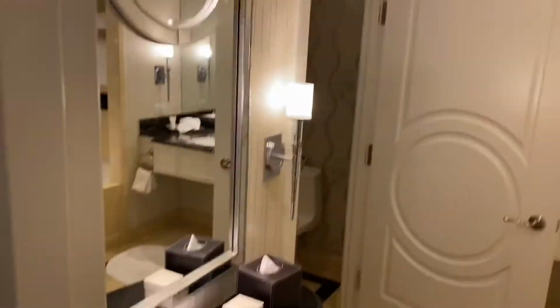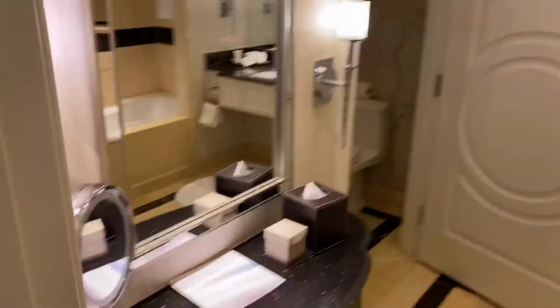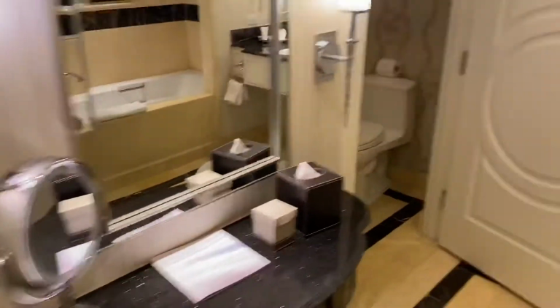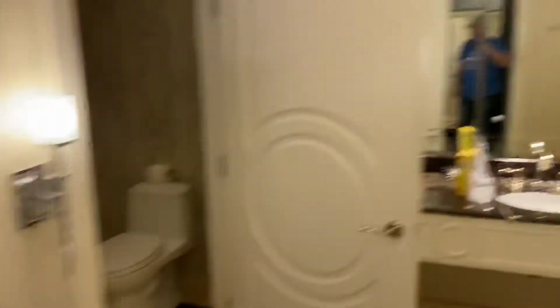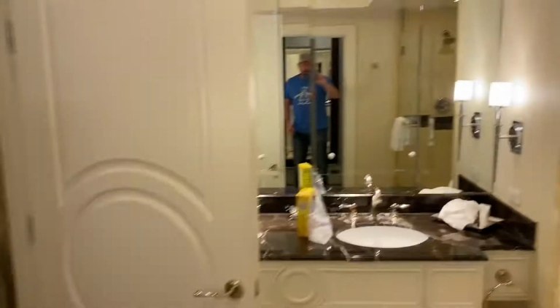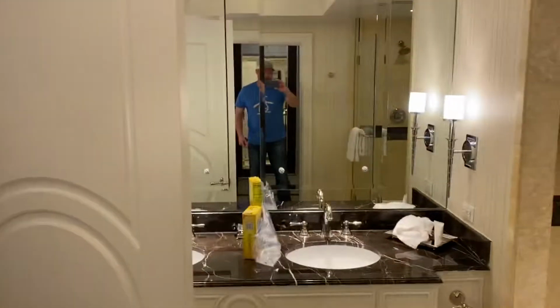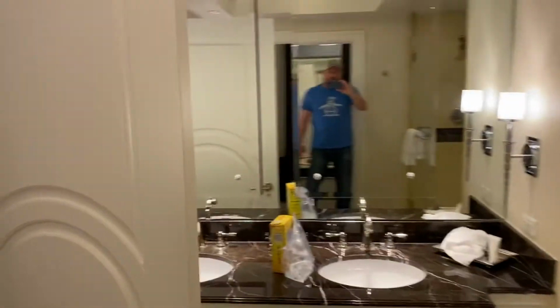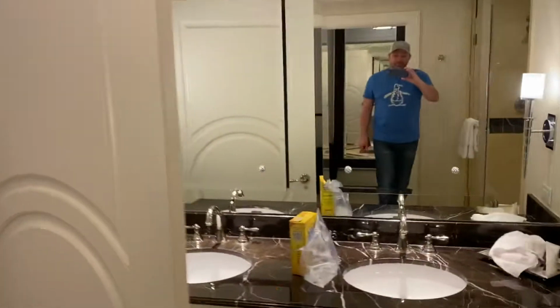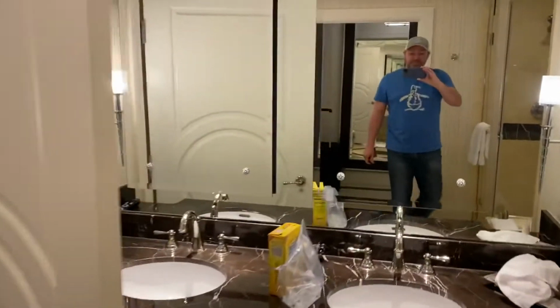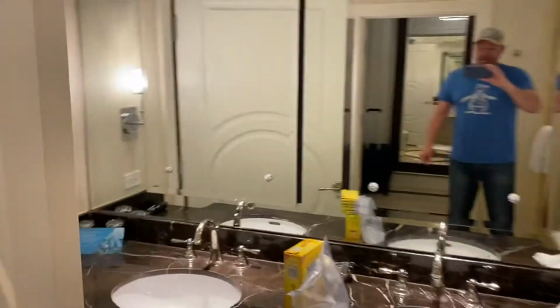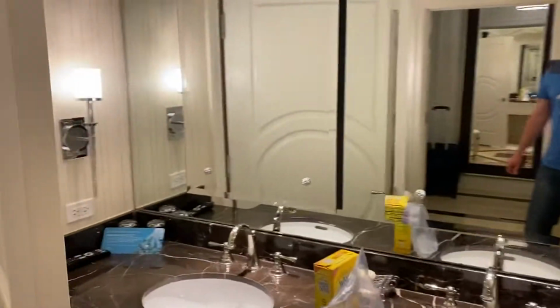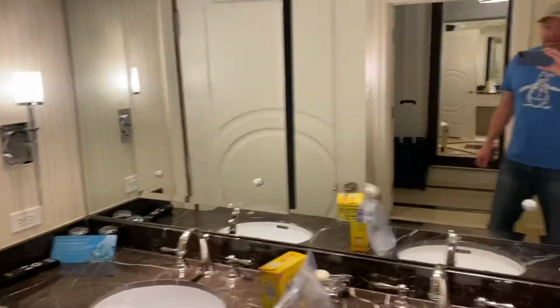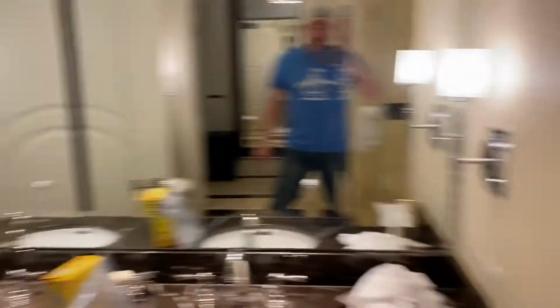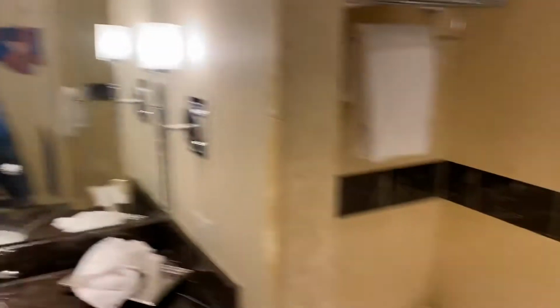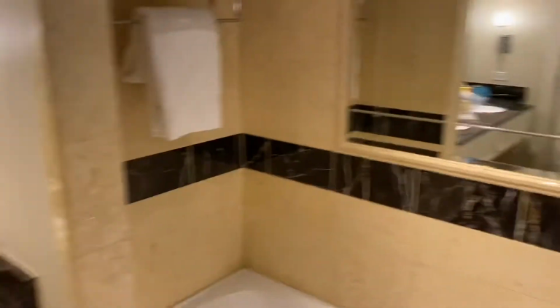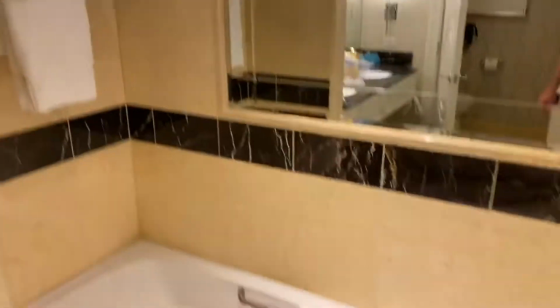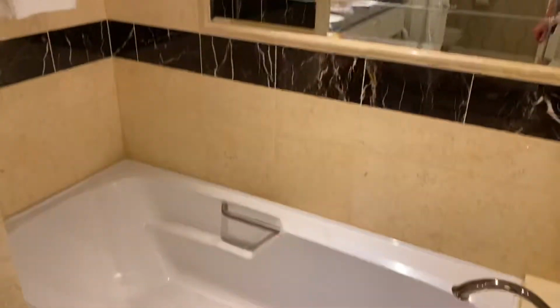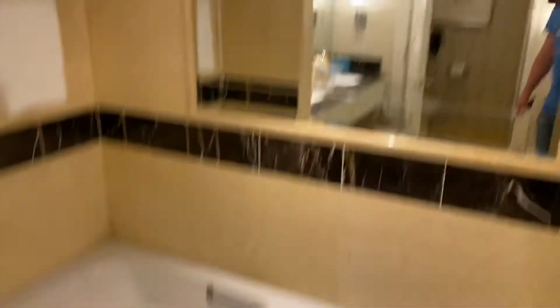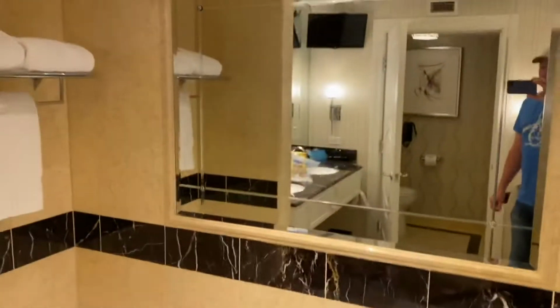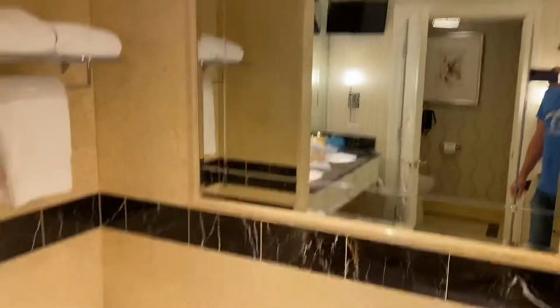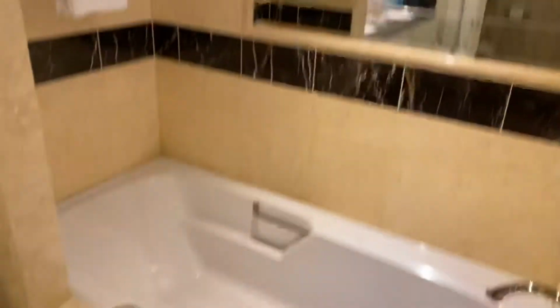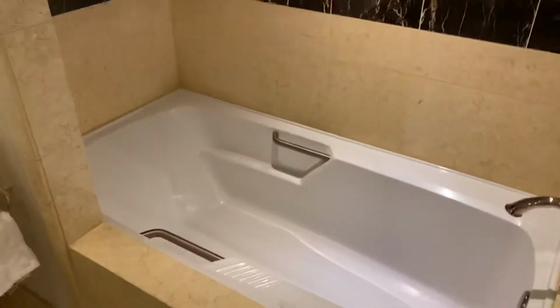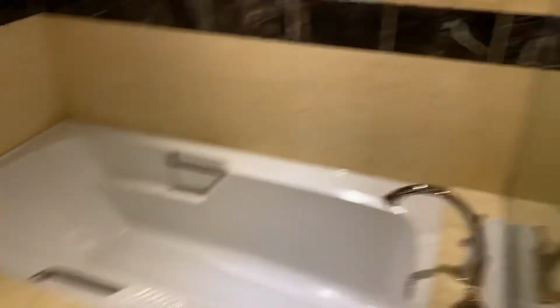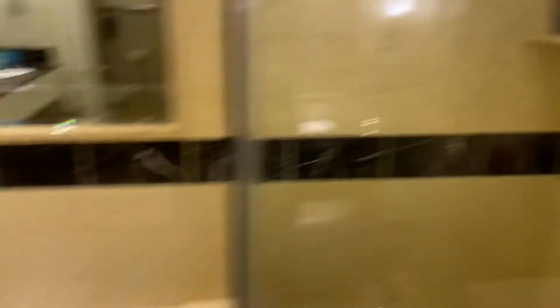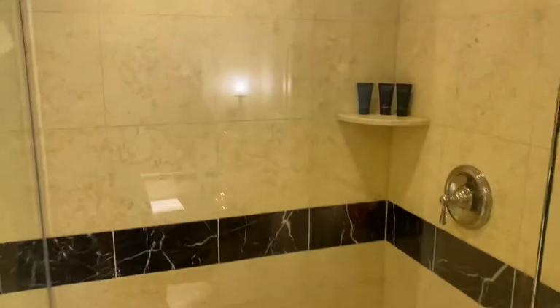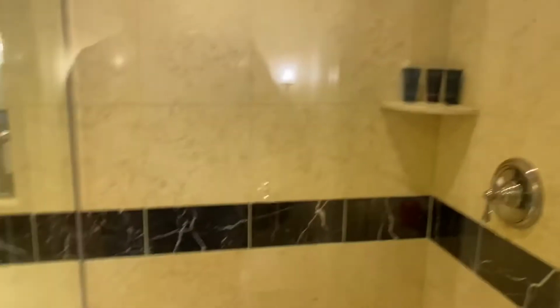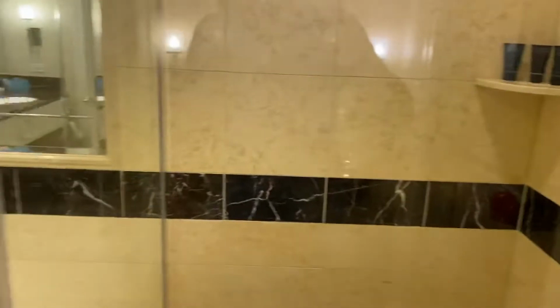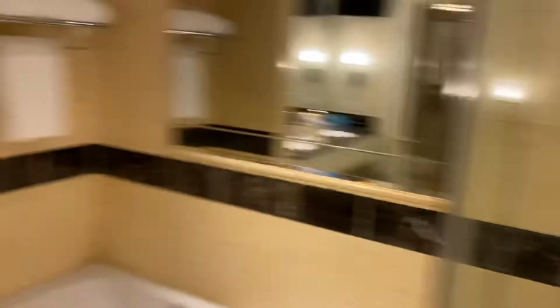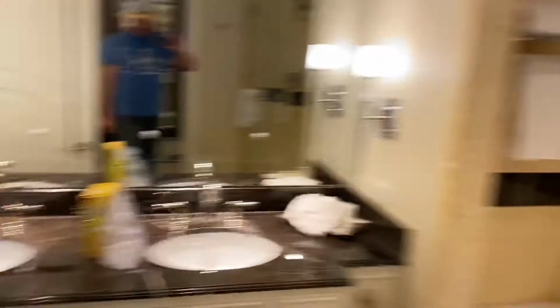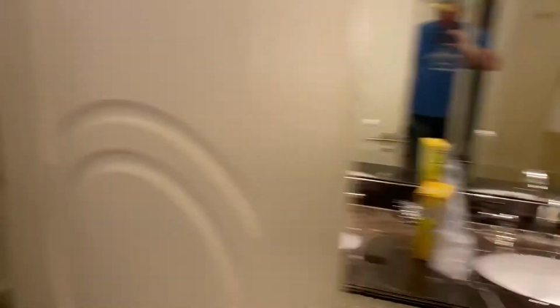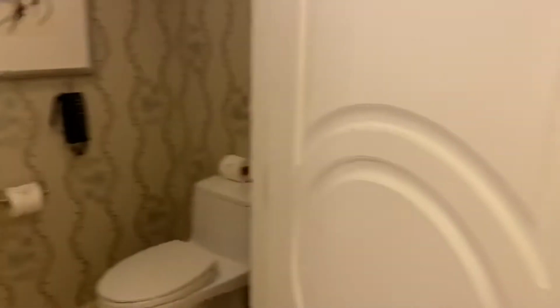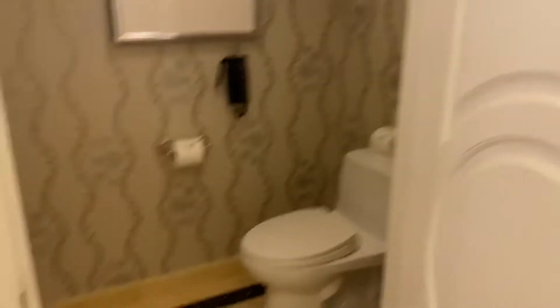It's got a nice little makeup area and this space here and a lot of mirrors everywhere. Nice shower, nice tile work.